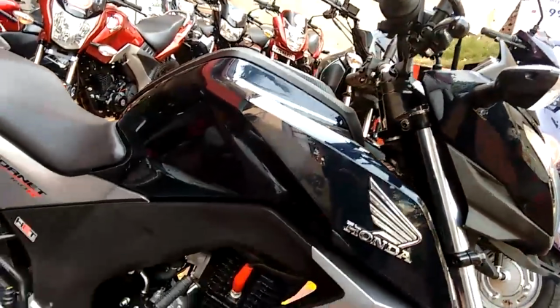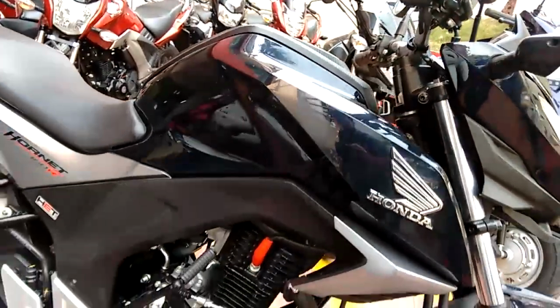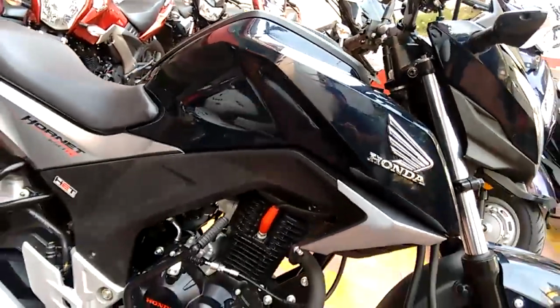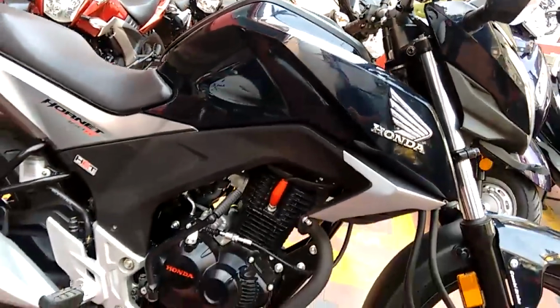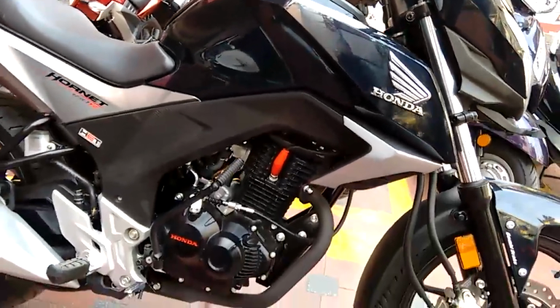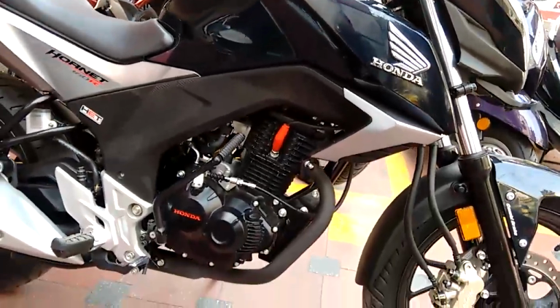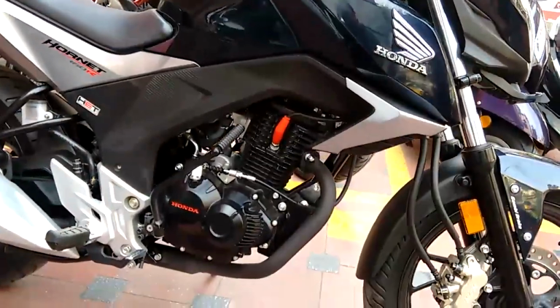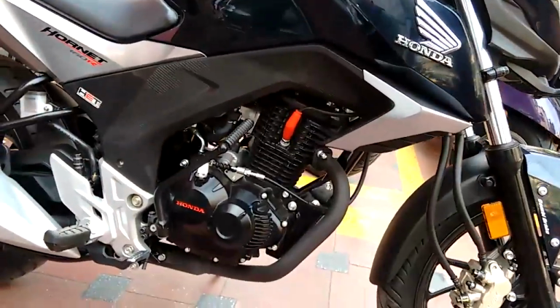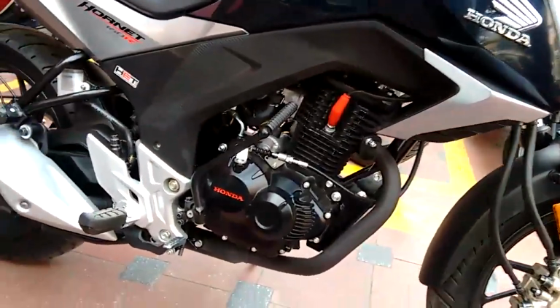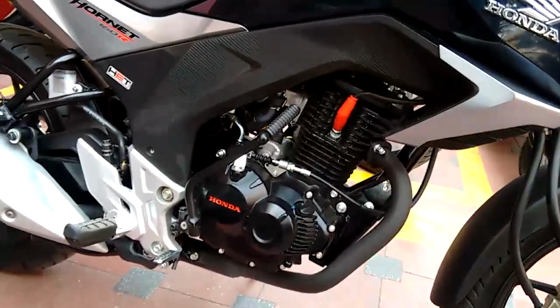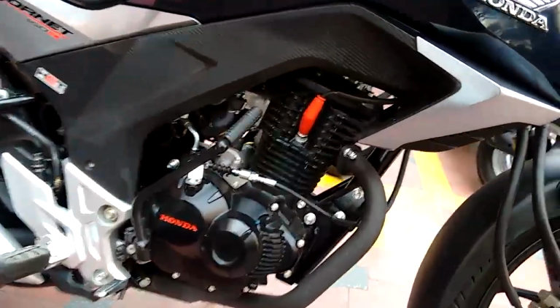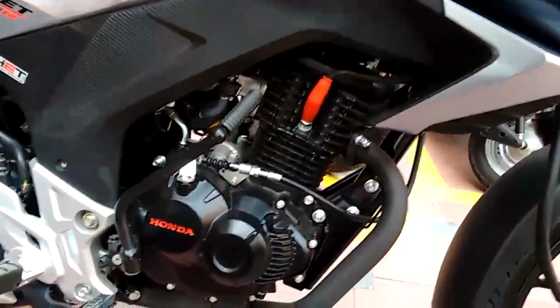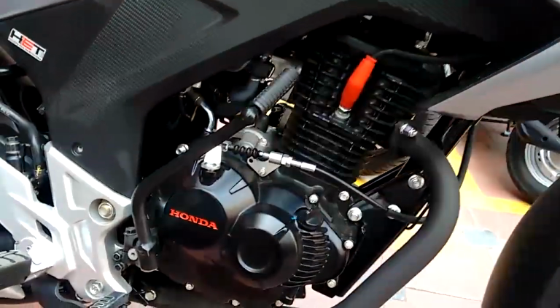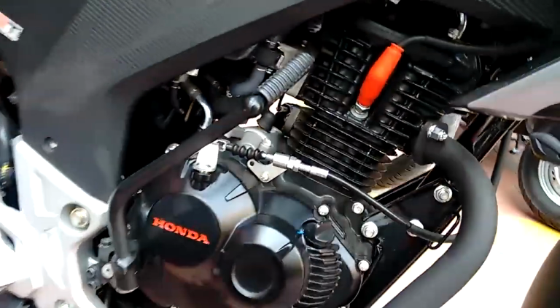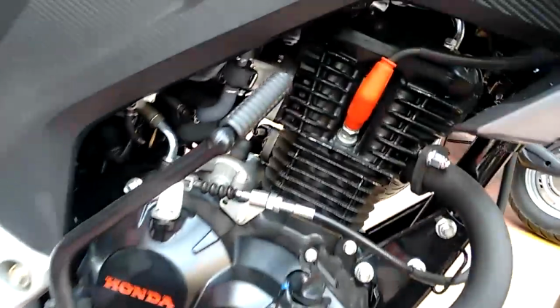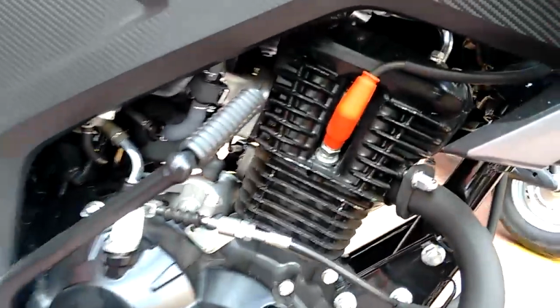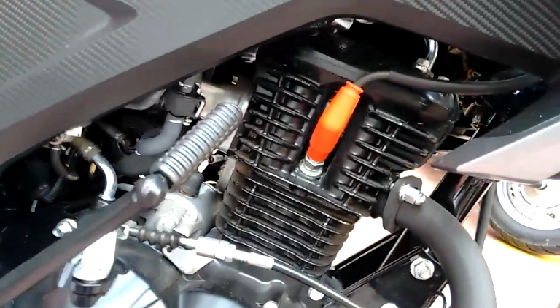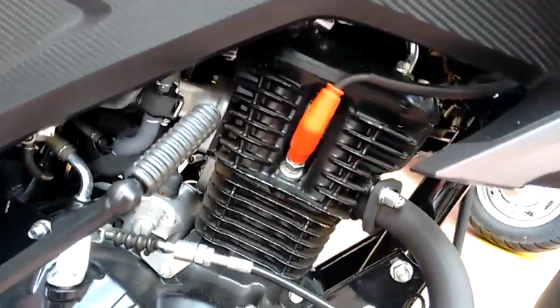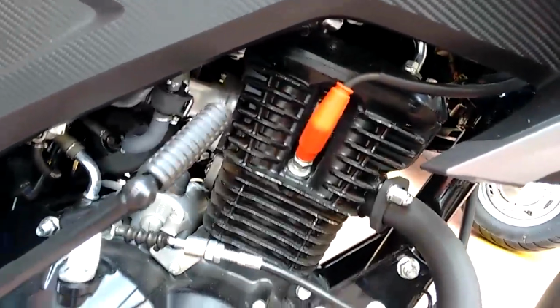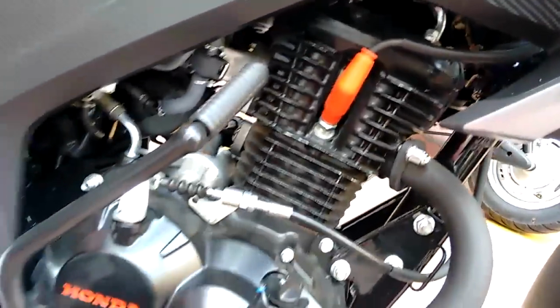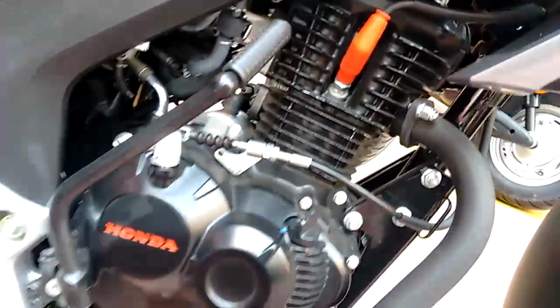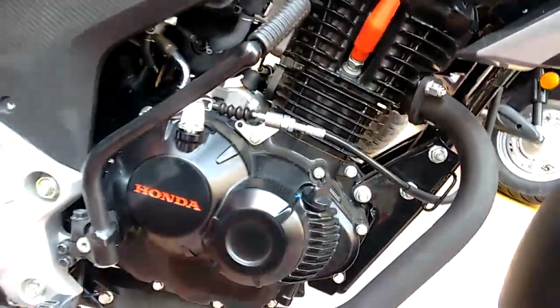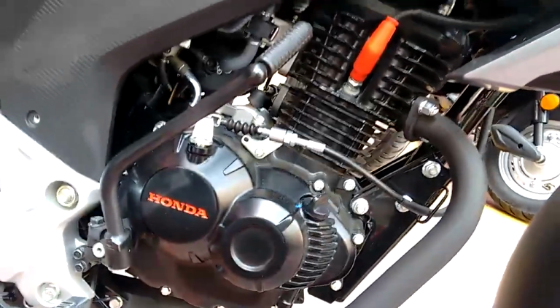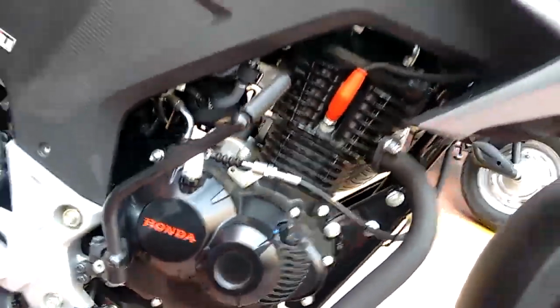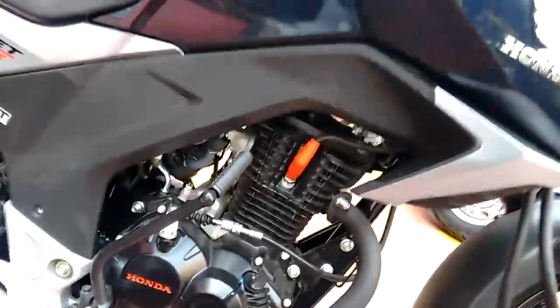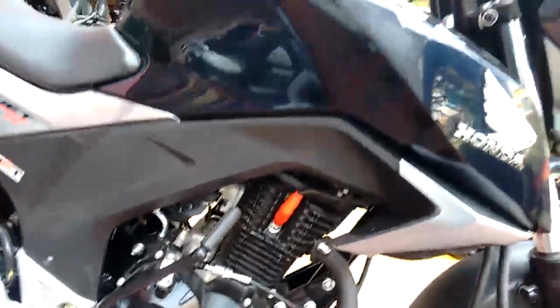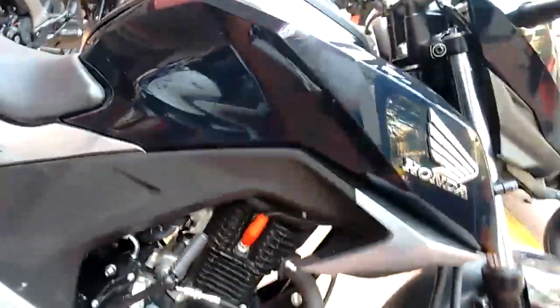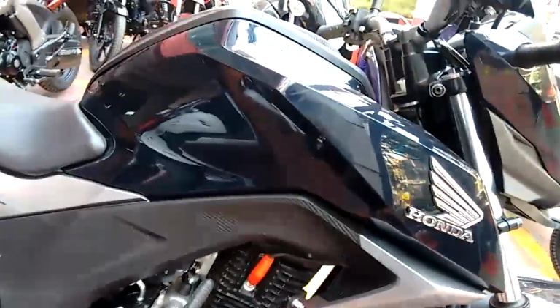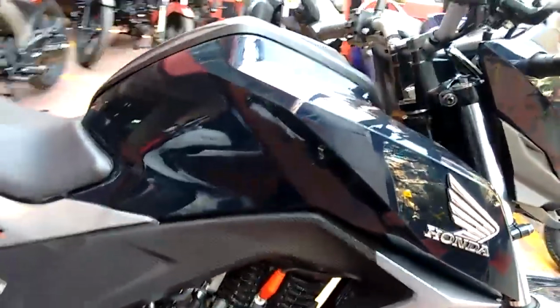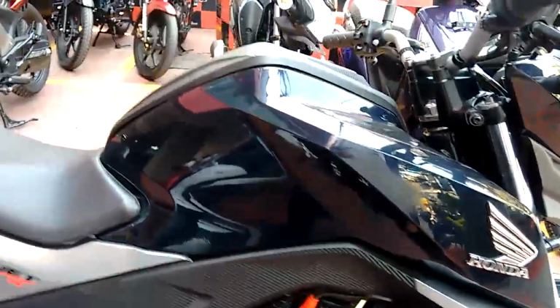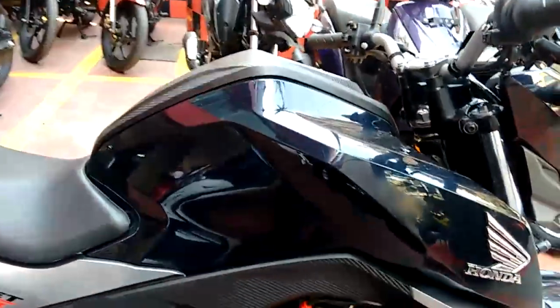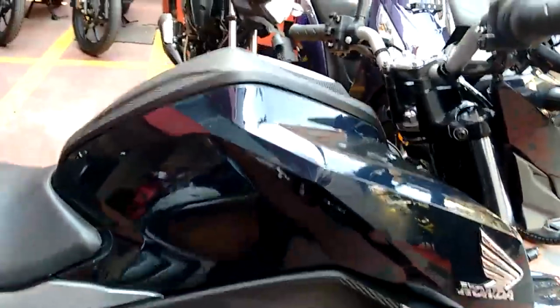Coming to the engine, it is a 163cc single cylinder engine which produces a max power of 15.8 PS at 8500 RPM and a max torque of 14.76 Nm at 6500 RPM.